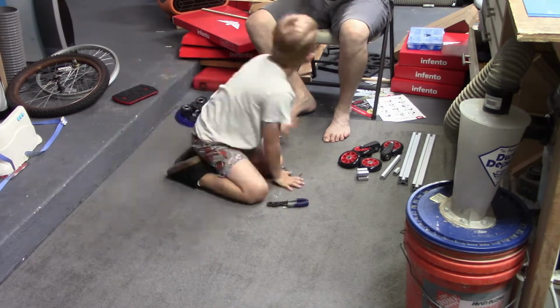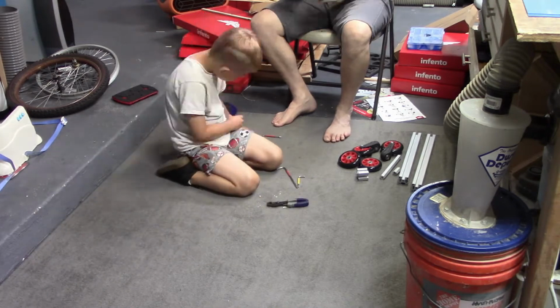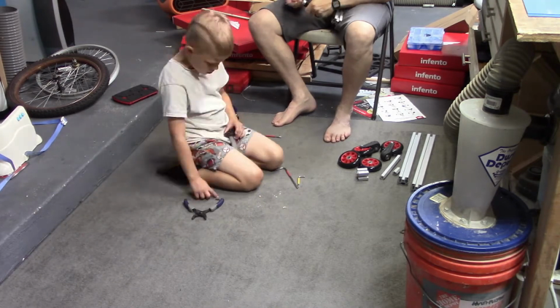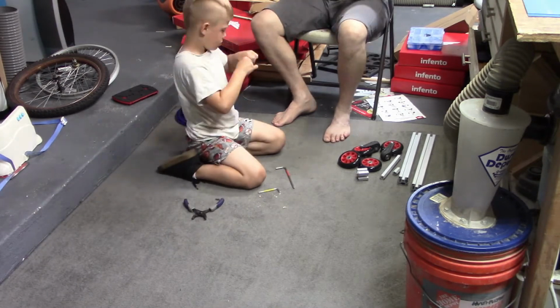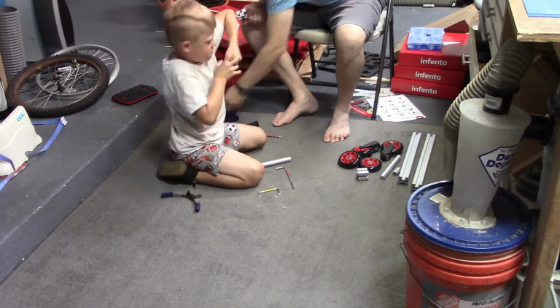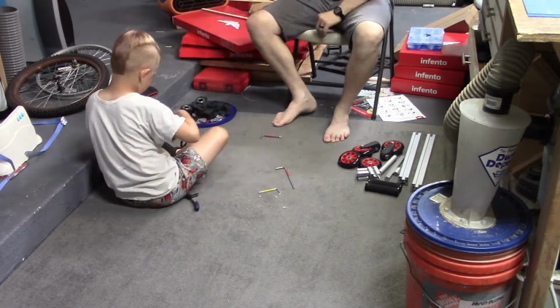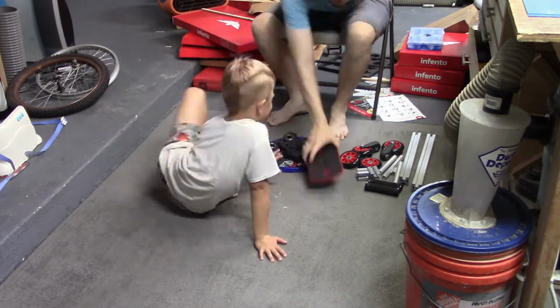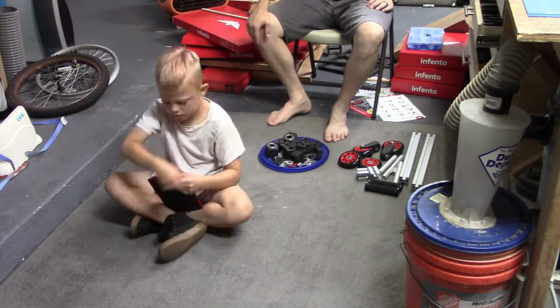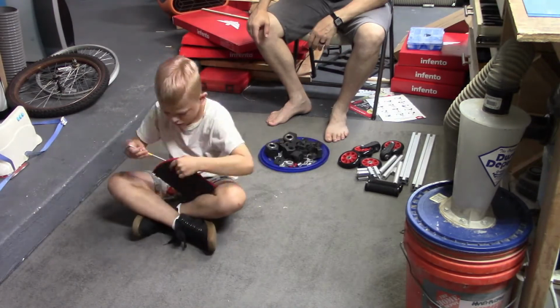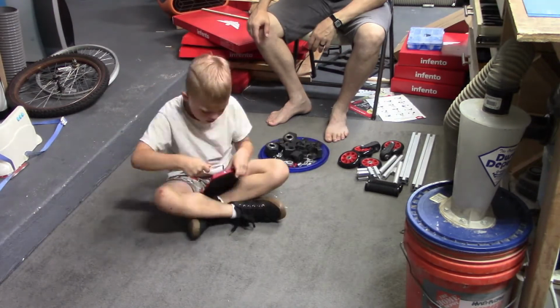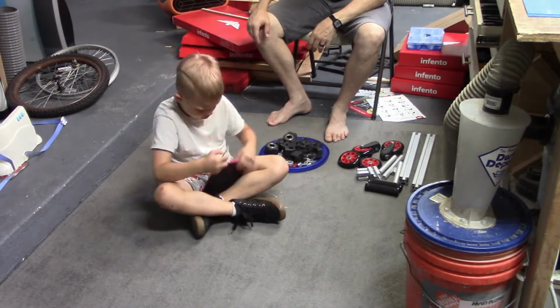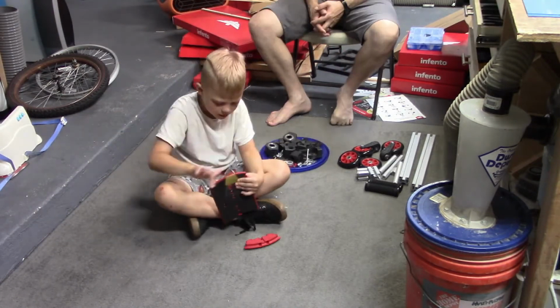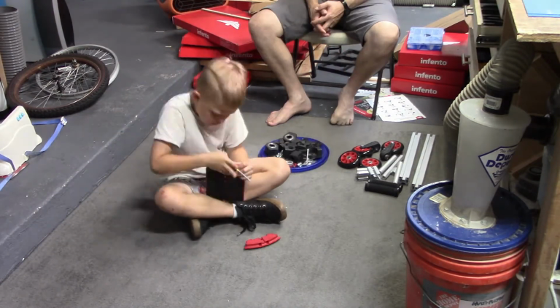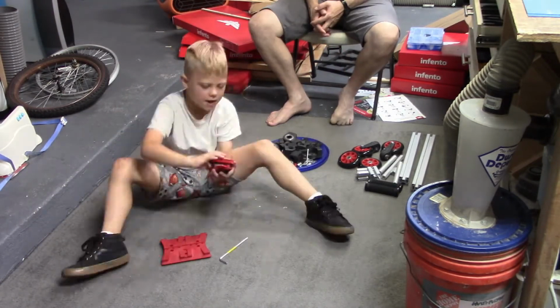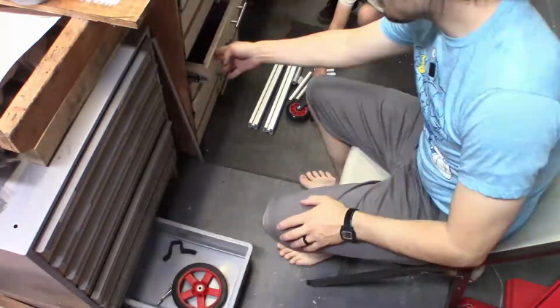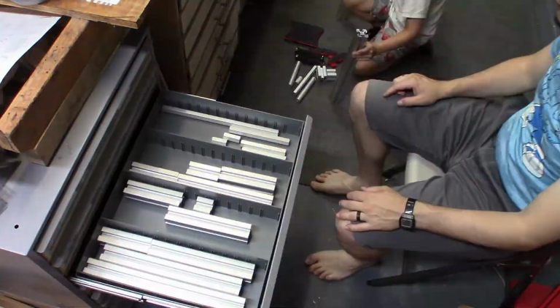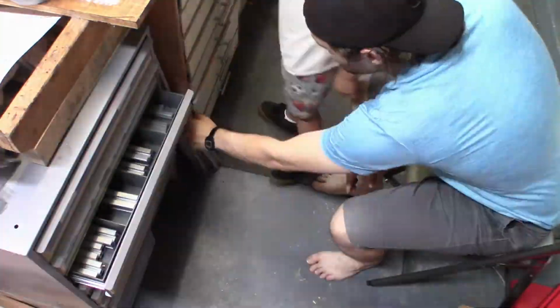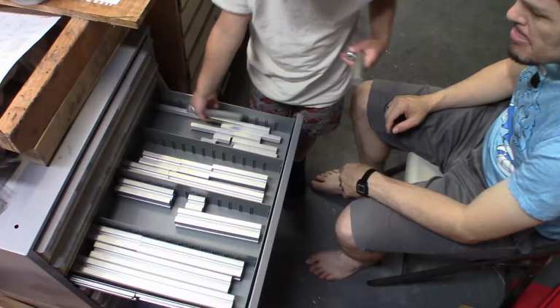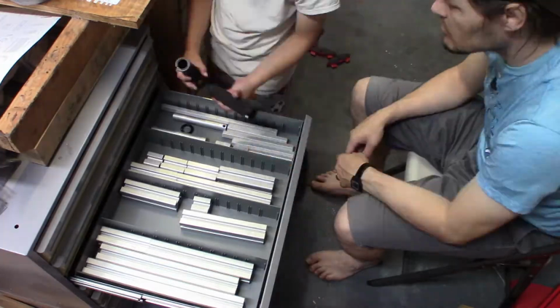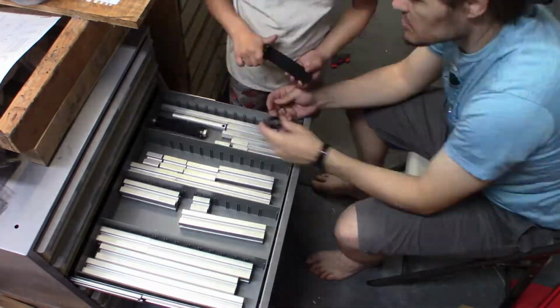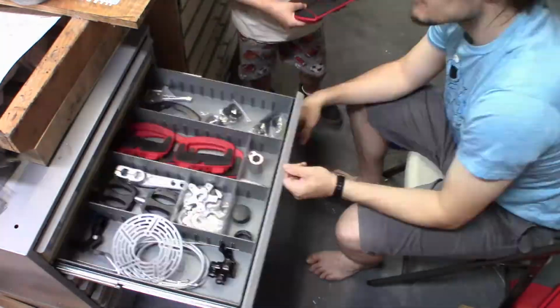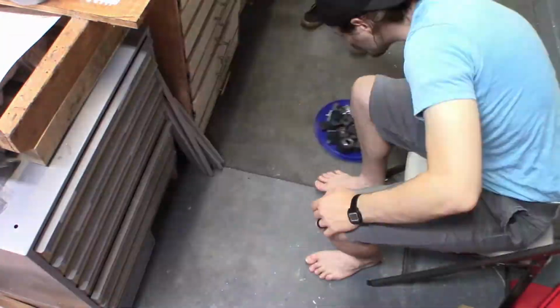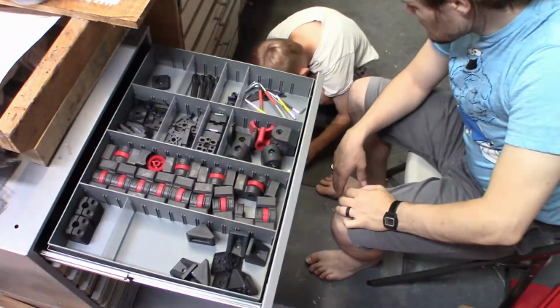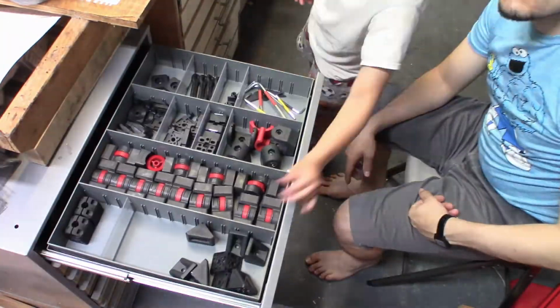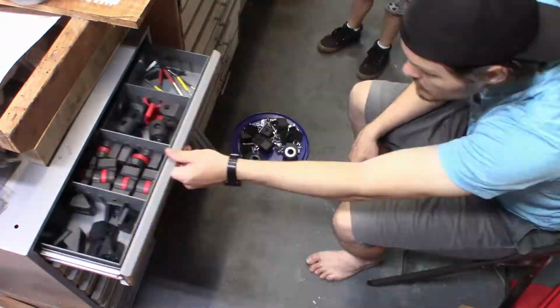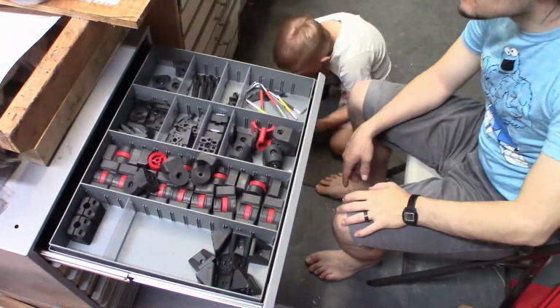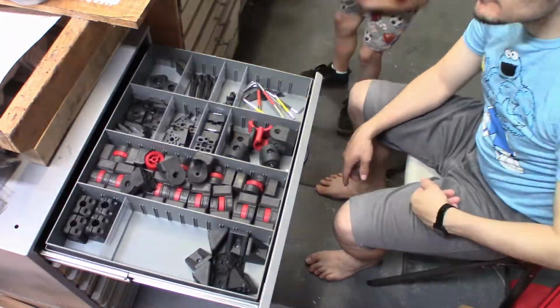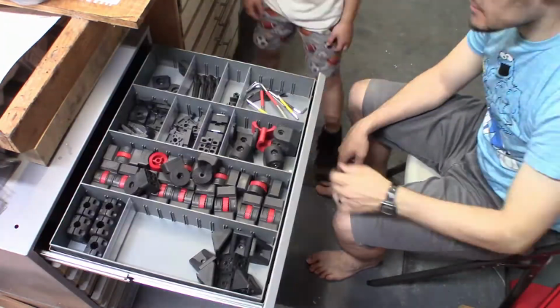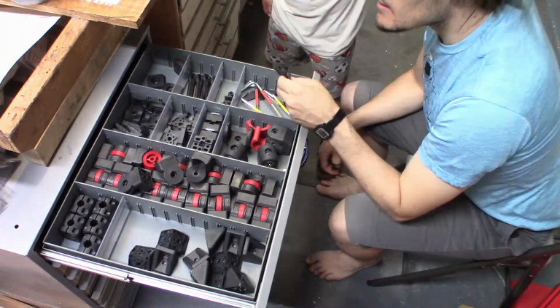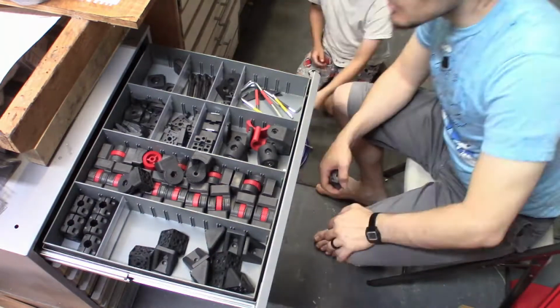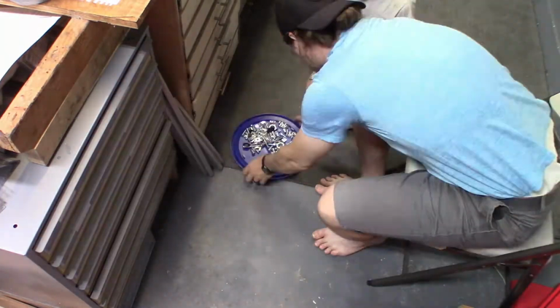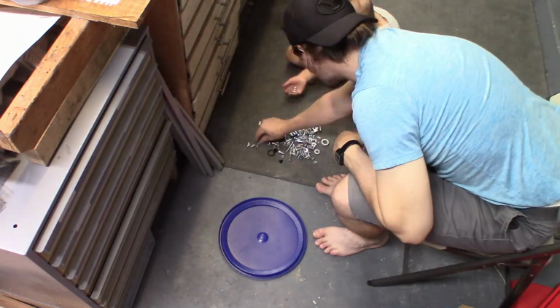It was a good opportunity to have some one-on-one time, talk to my kid about bearings and fasteners and such, and it resulted in a toy that was much more durable and special than the typical plastic wheeled toys they've had previously.